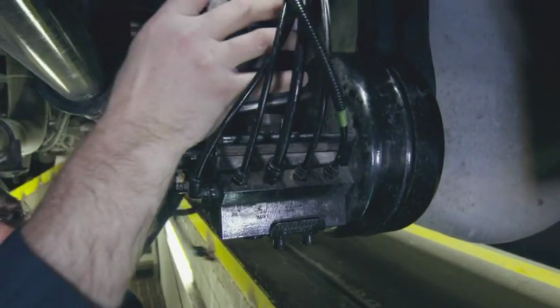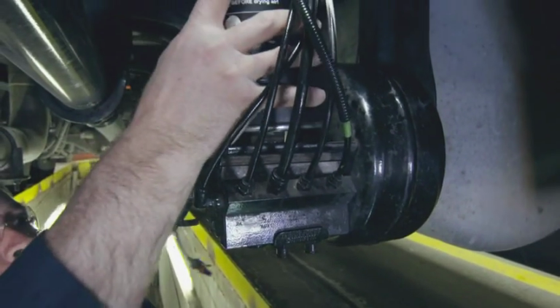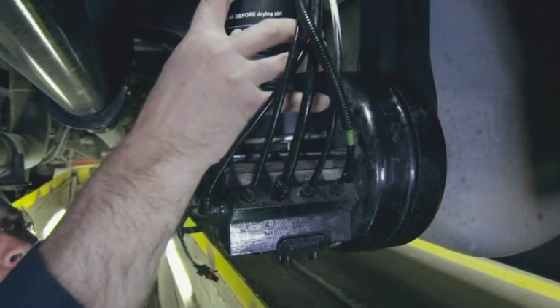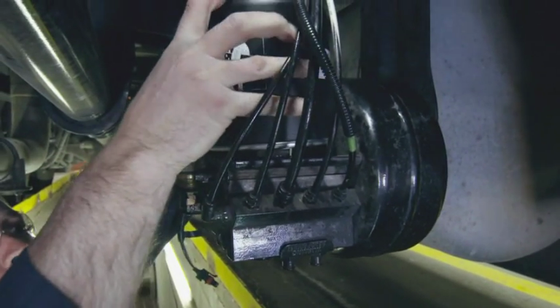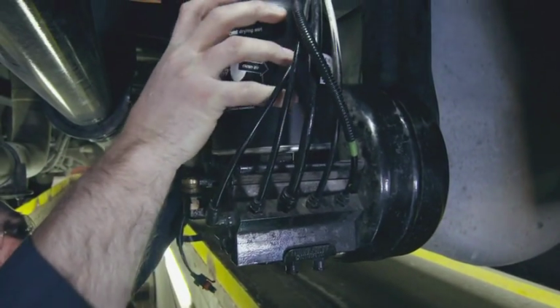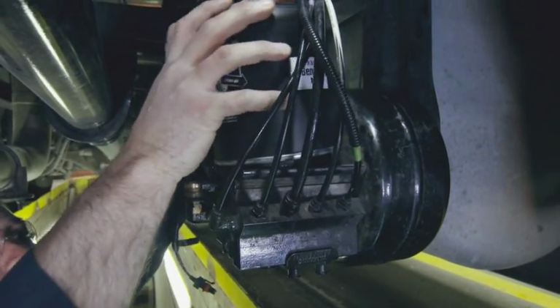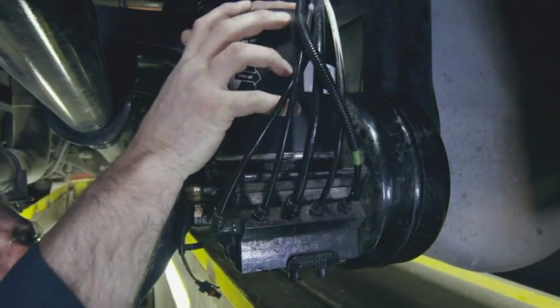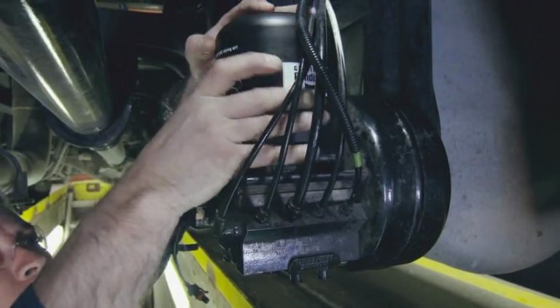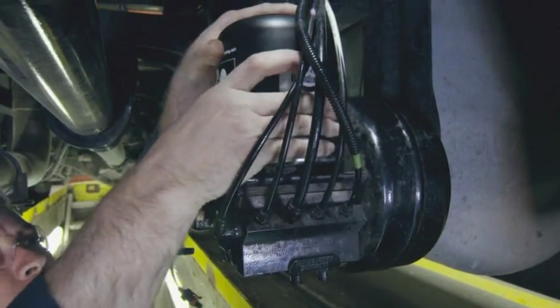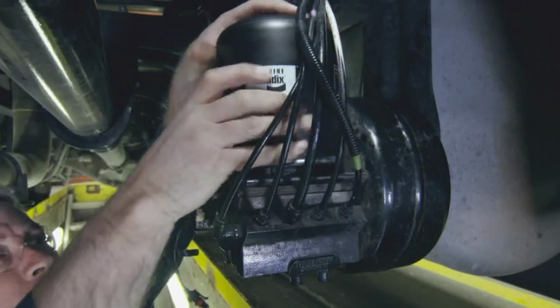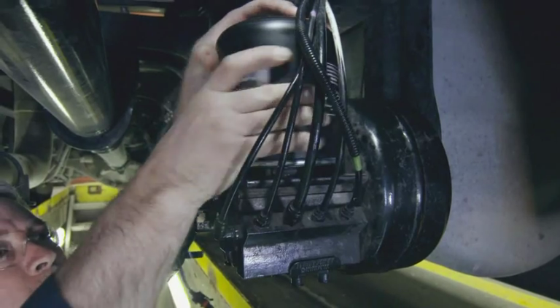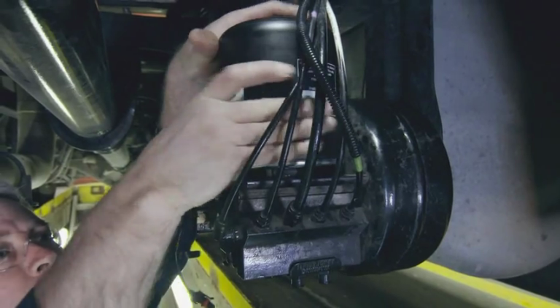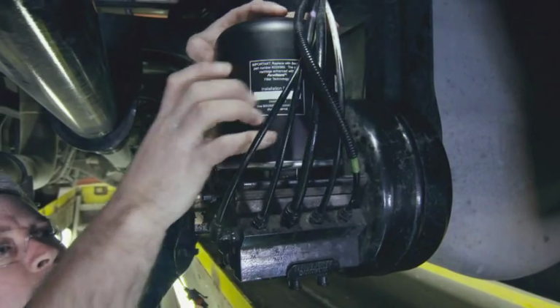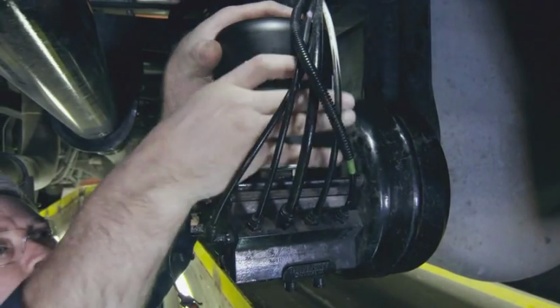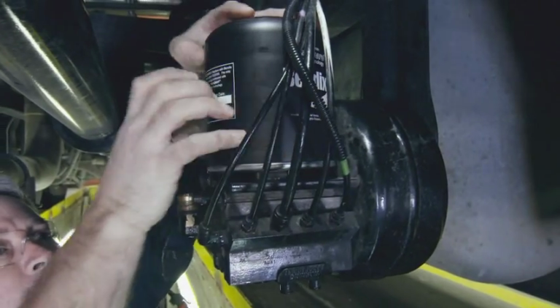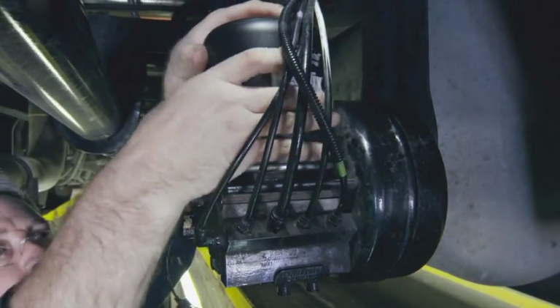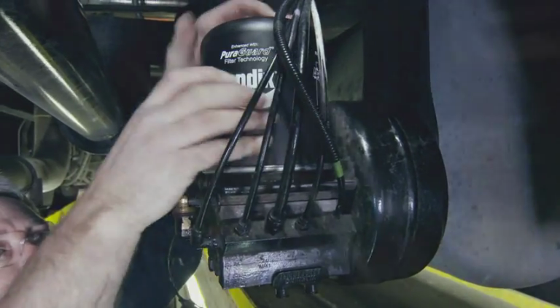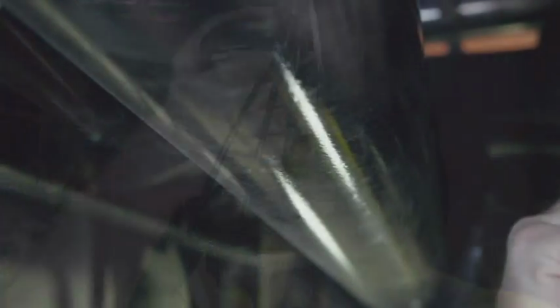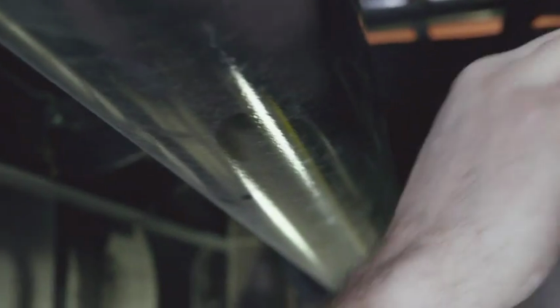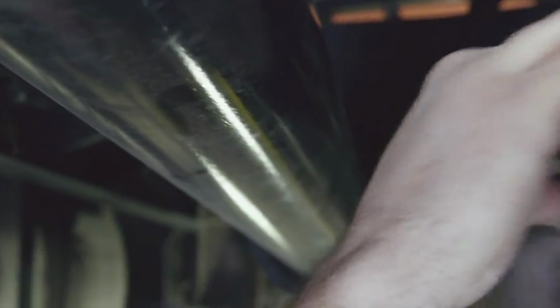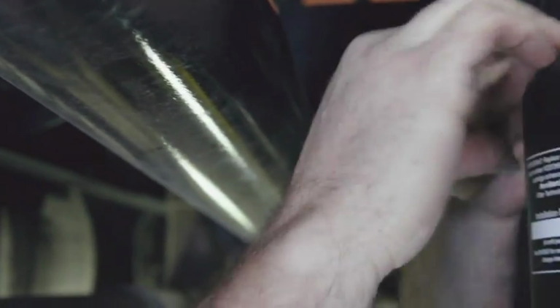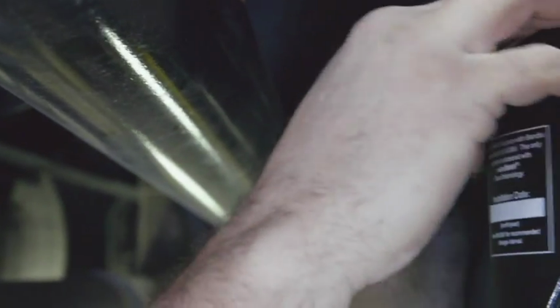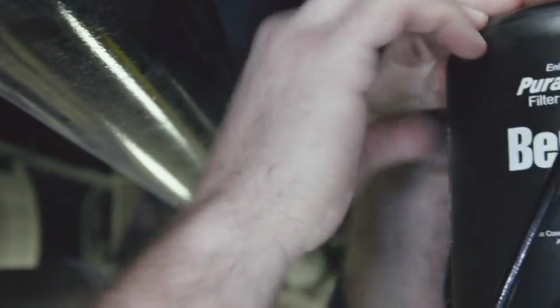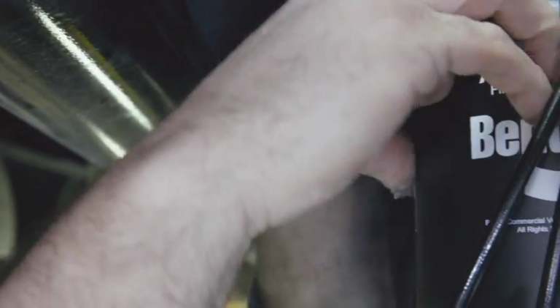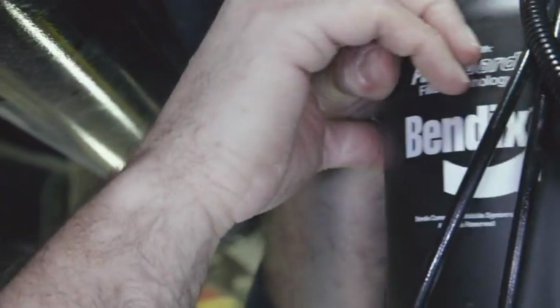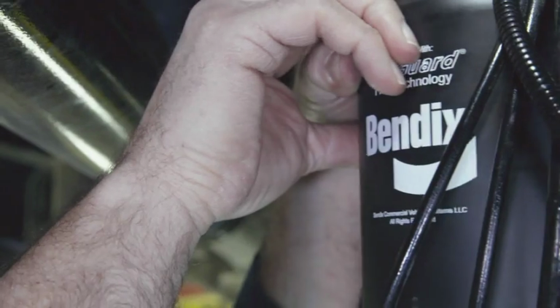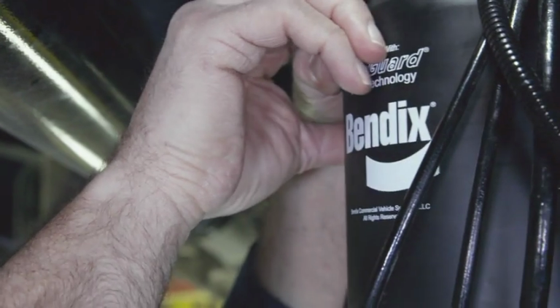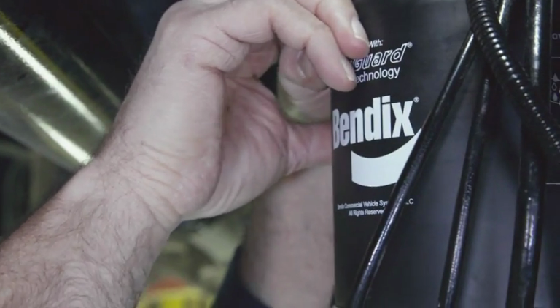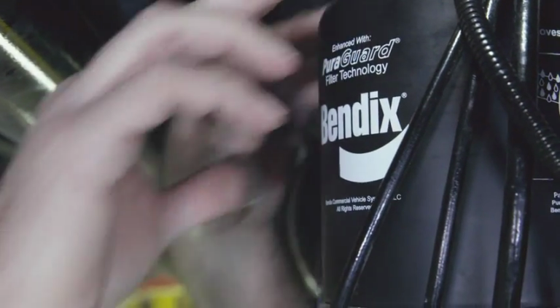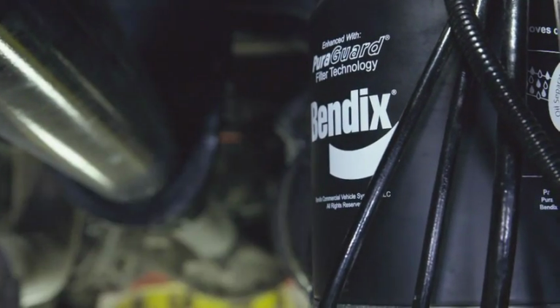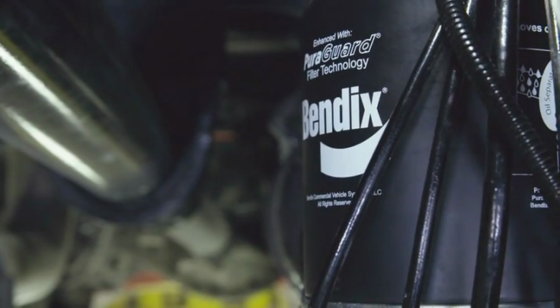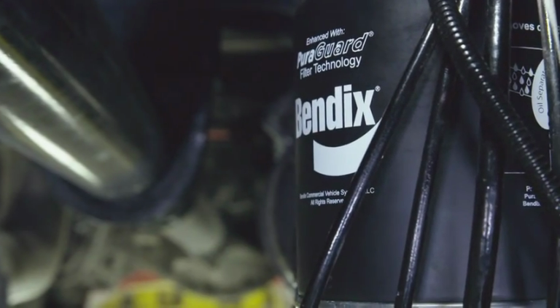And the PureGuard spin-on cartridge is compatible with any of today's air dryers that use a standard spin-on style cartridge, no matter the model or manufacturer.